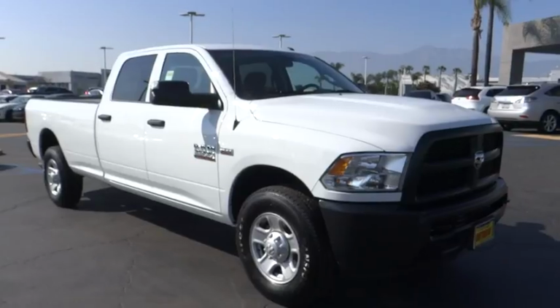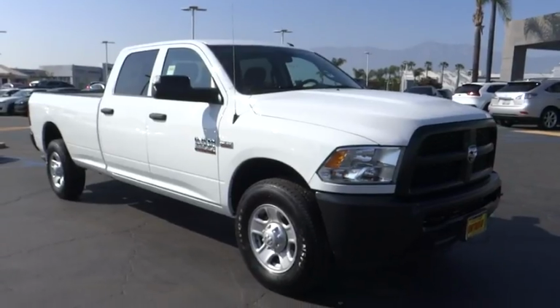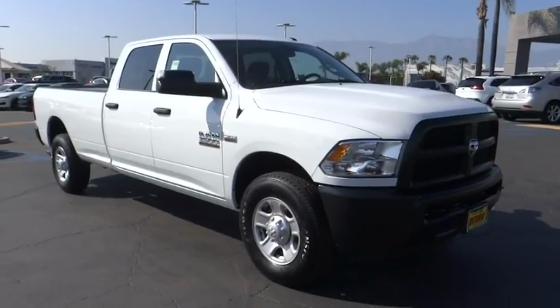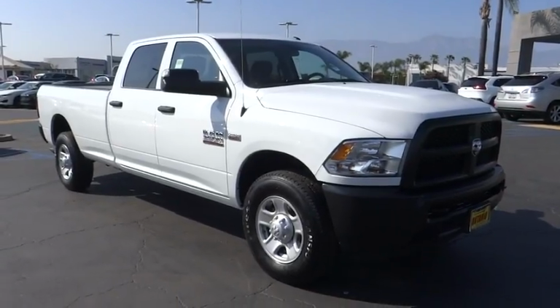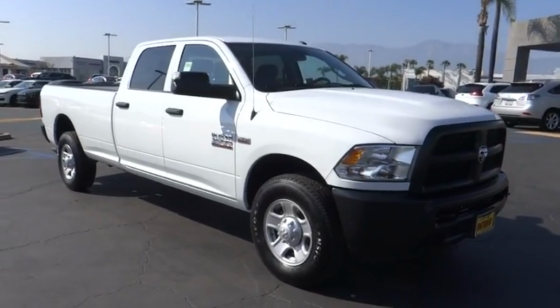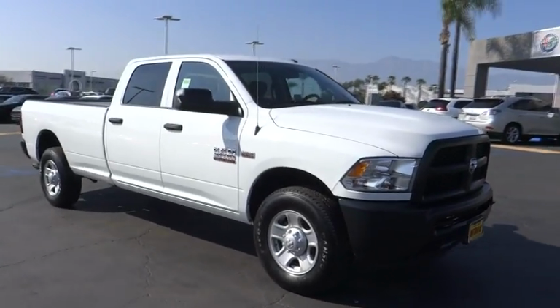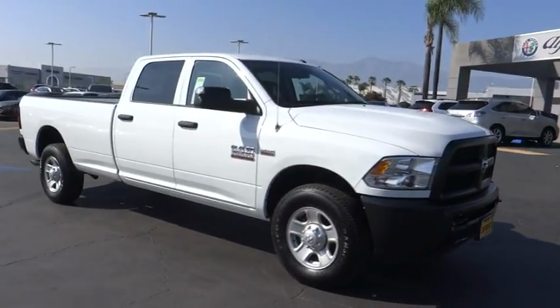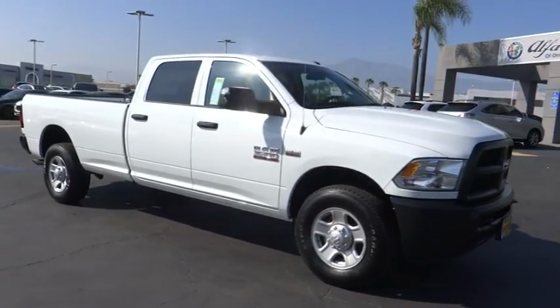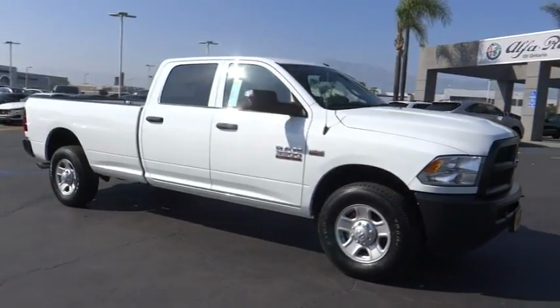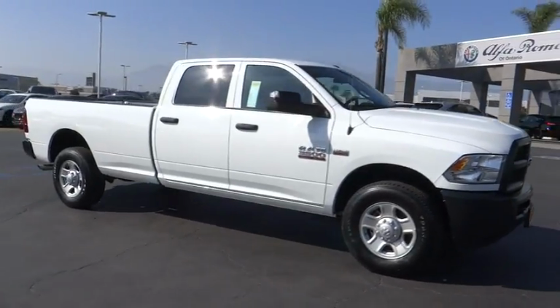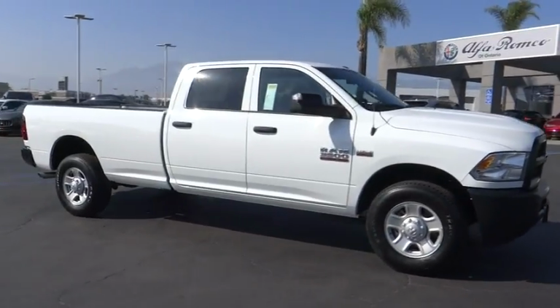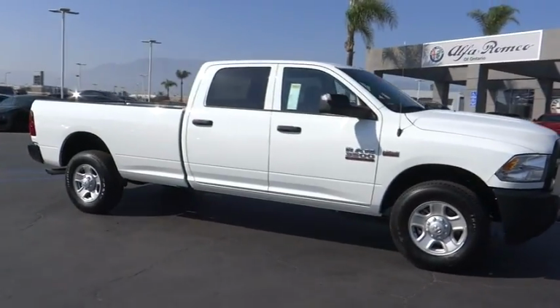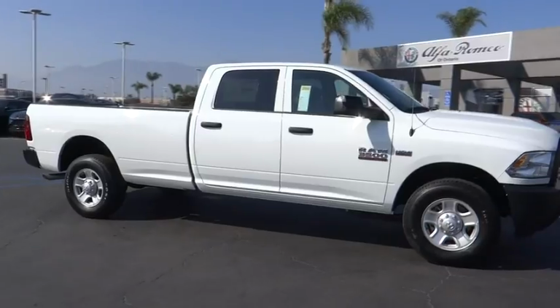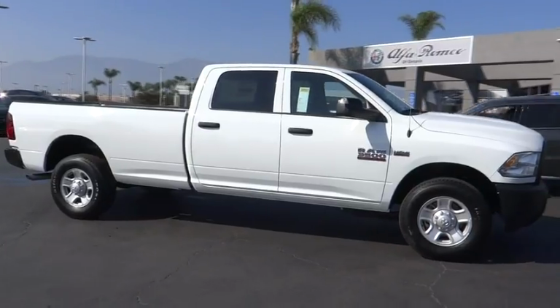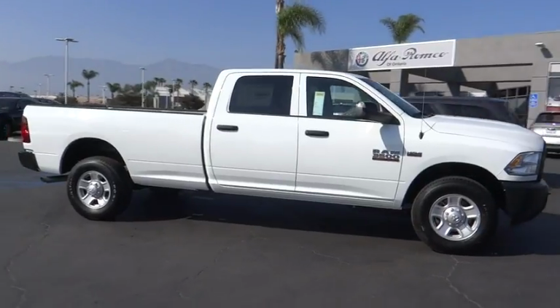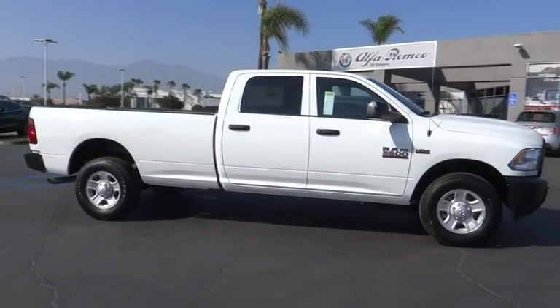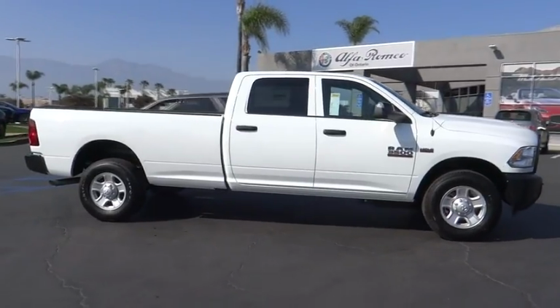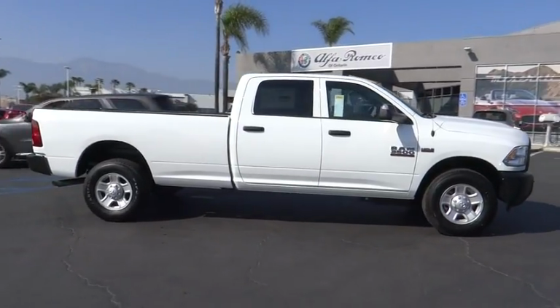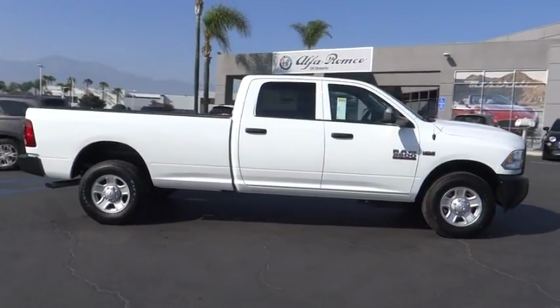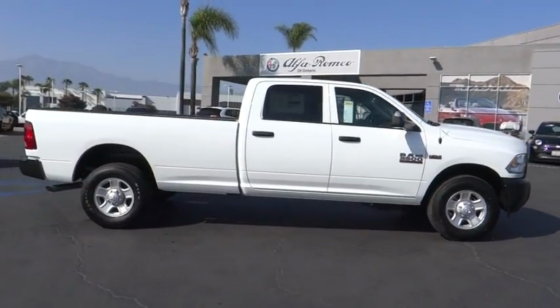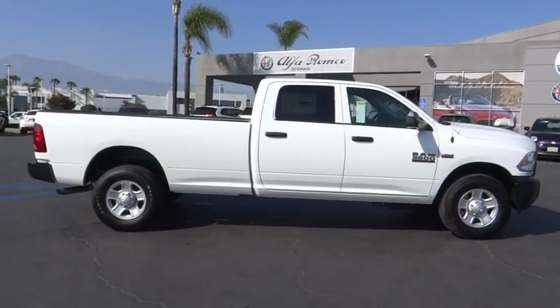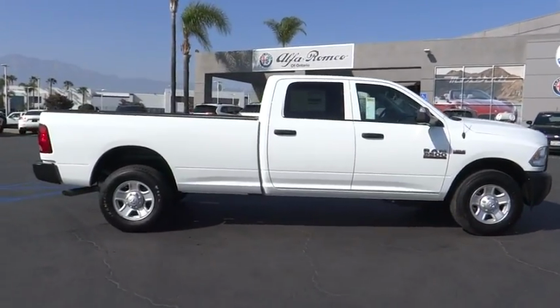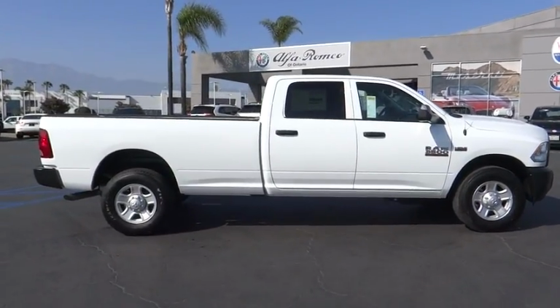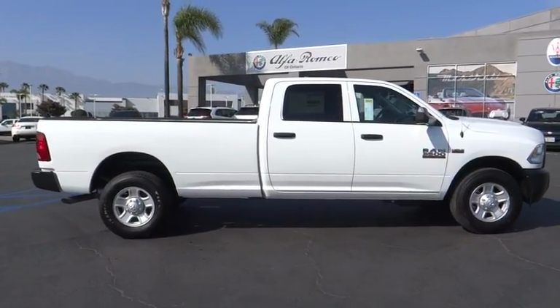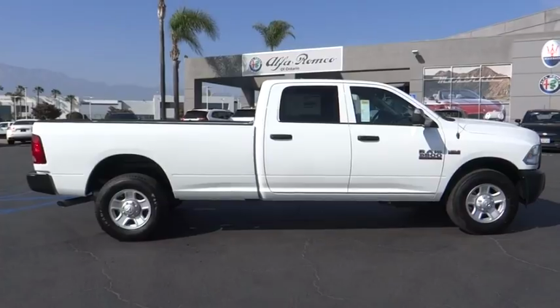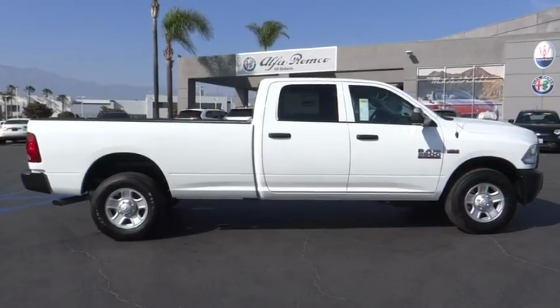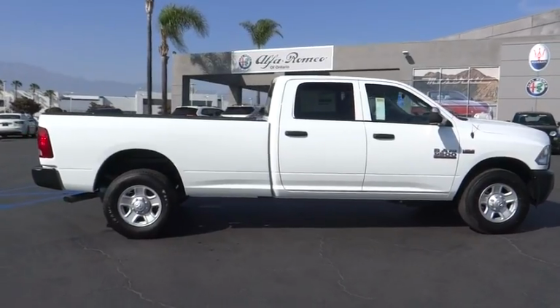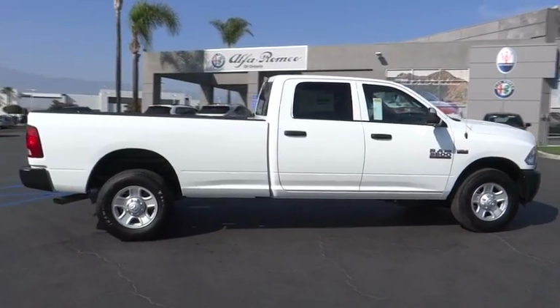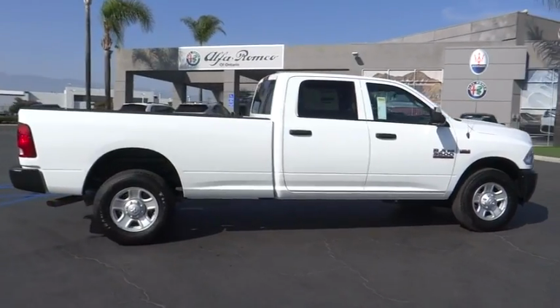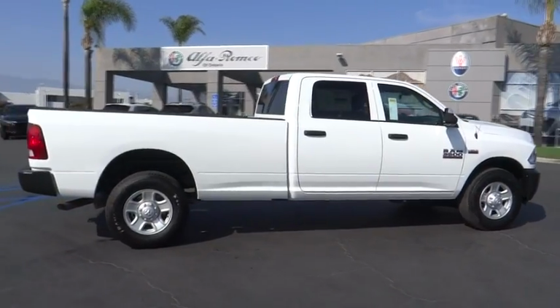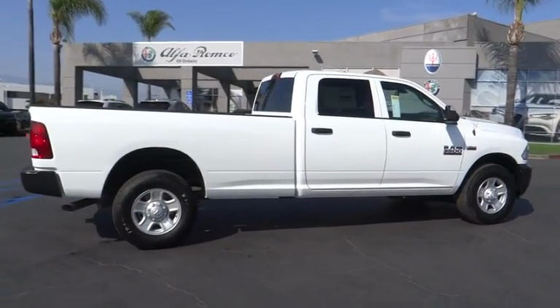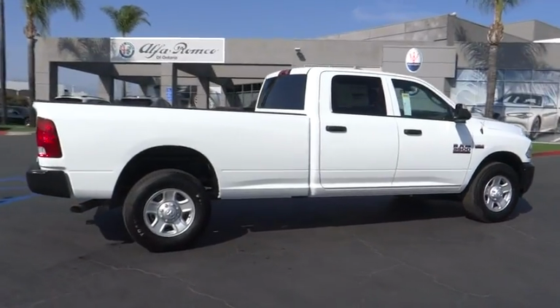2018 Ram 3500. The Ram 3500 is a solid option for truck buyers in need of hauling capacity and serious towing. With names like Hemi and Cummins under the hood, there's plenty of muscle to back it up.